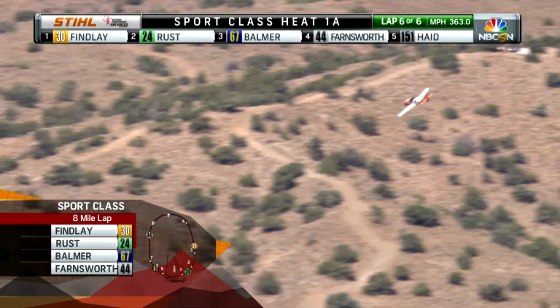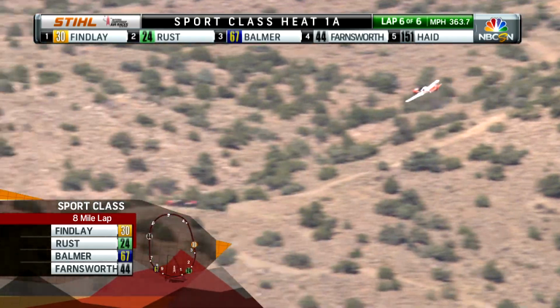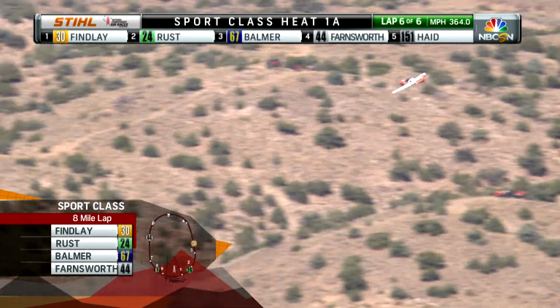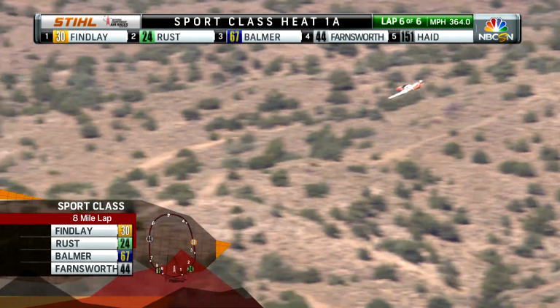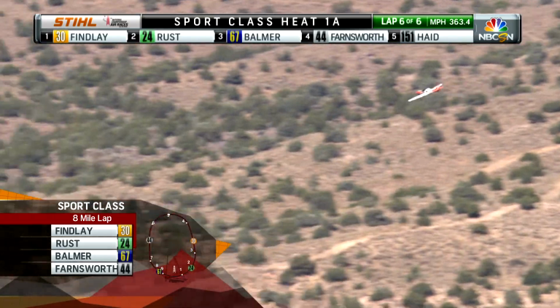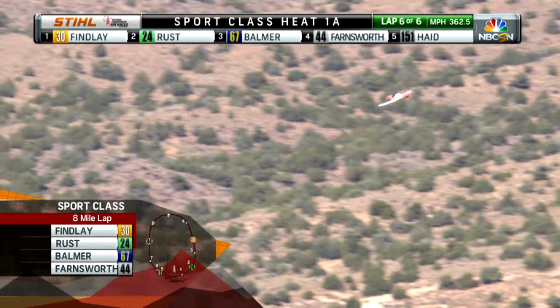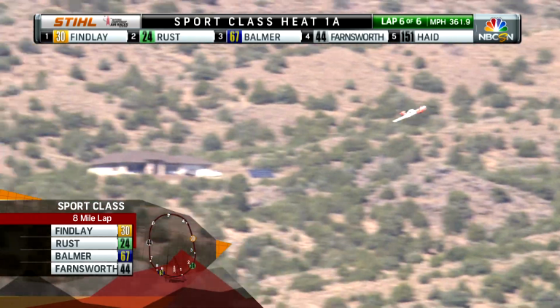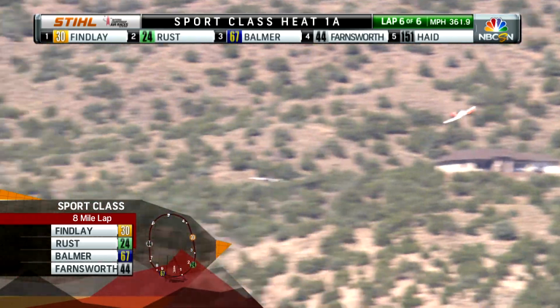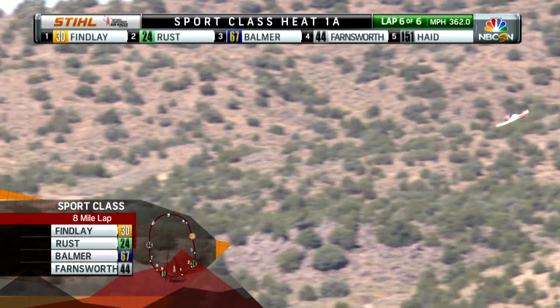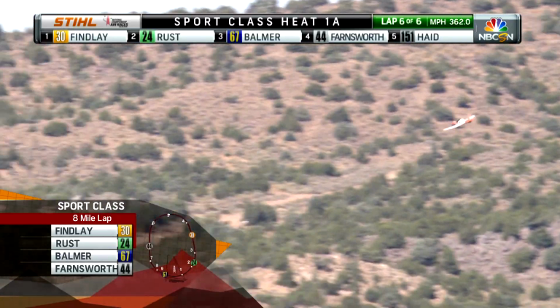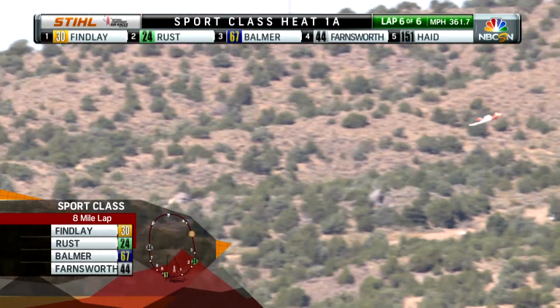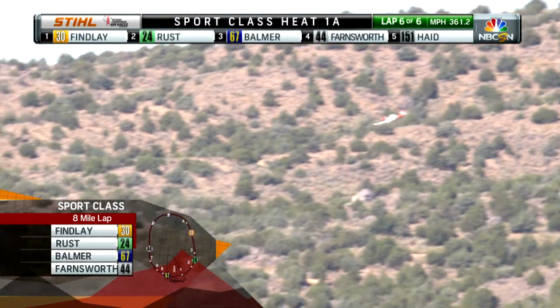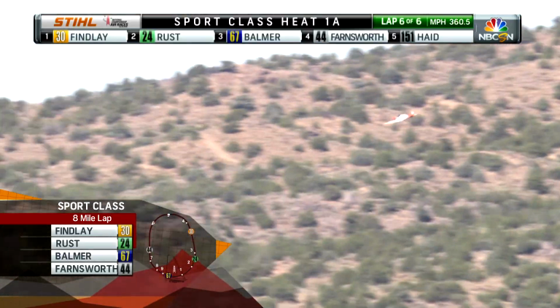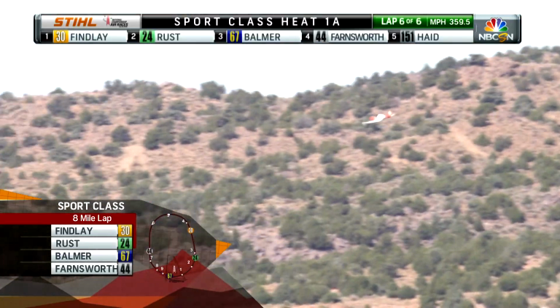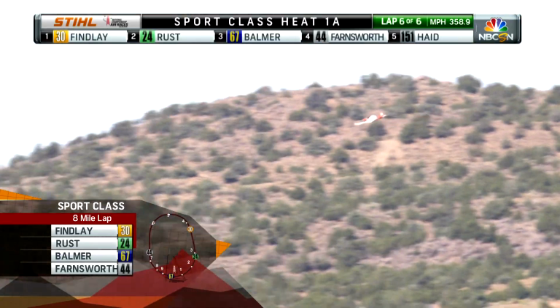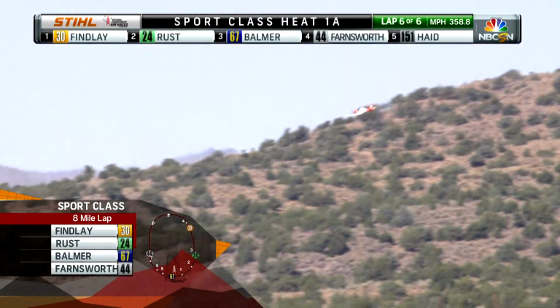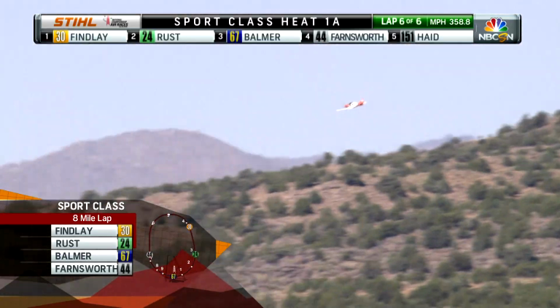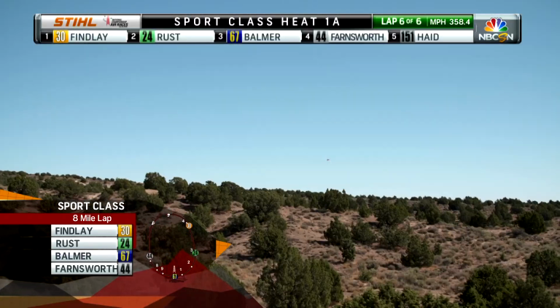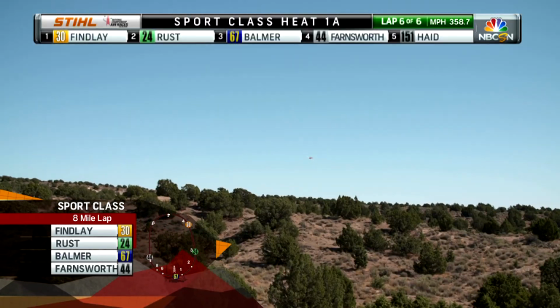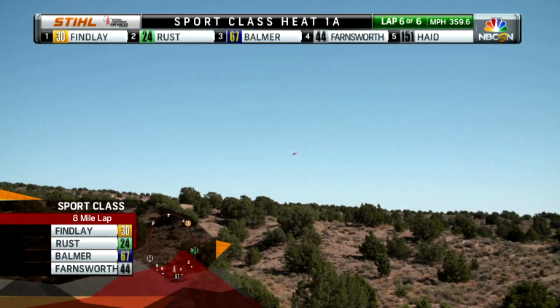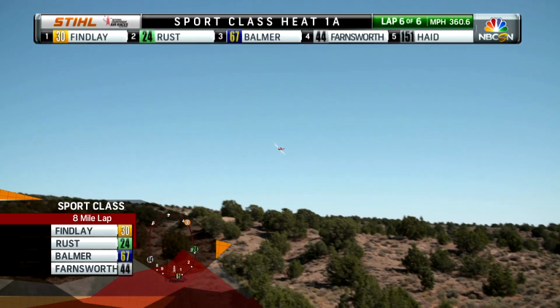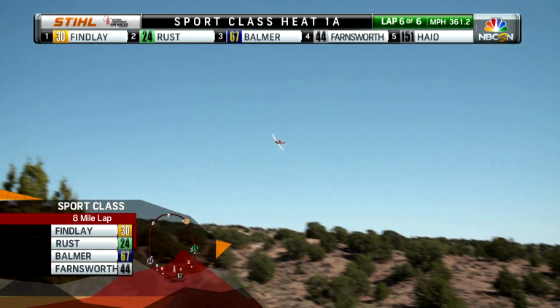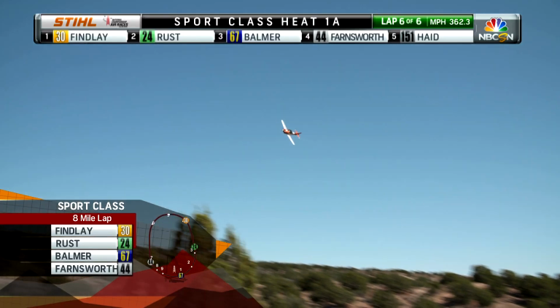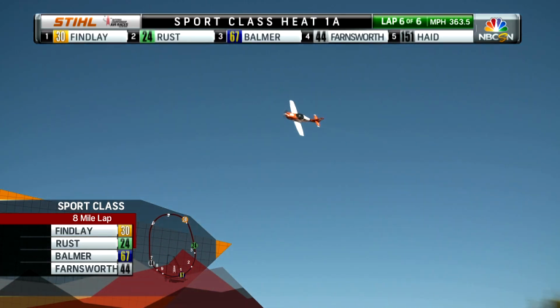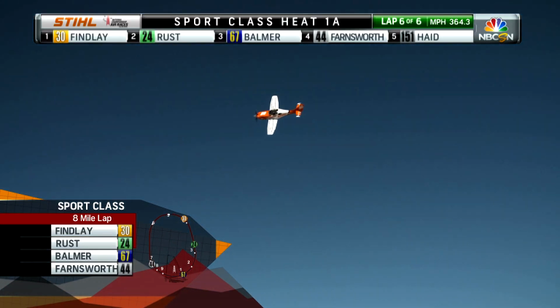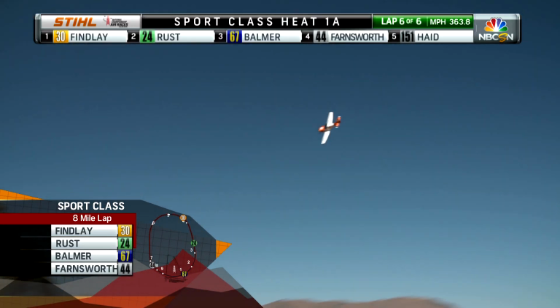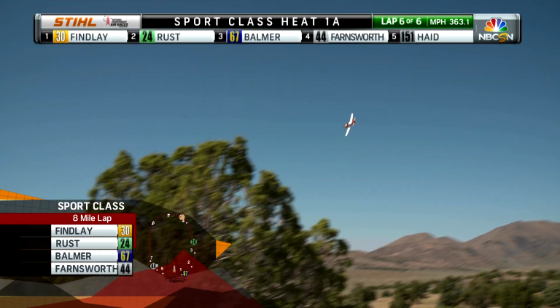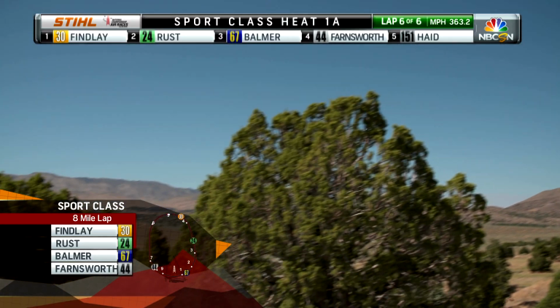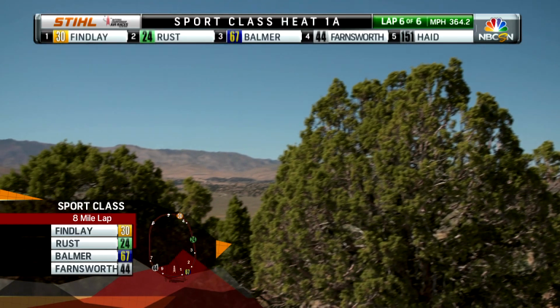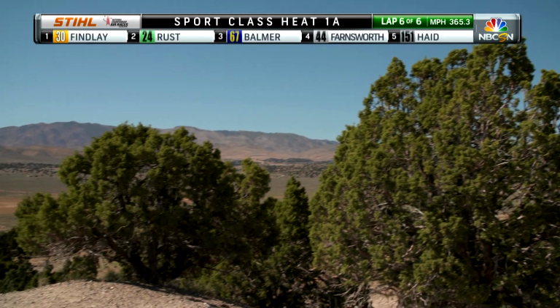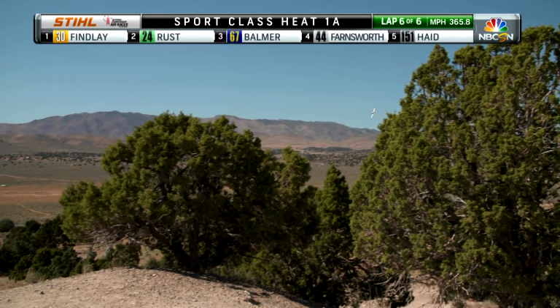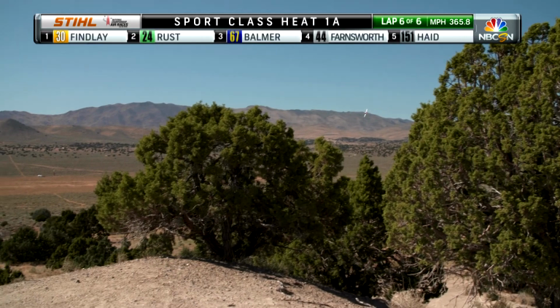A 60-degree bank turn is 2 Gs. These guys are over 60 degrees, so that means they're pulling anywhere from 2 to 3 Gs almost the entire course, with exception of a slight reprieve over there on the Valley of Speed — the 10 o'clock to the 7 o'clock position on our course.